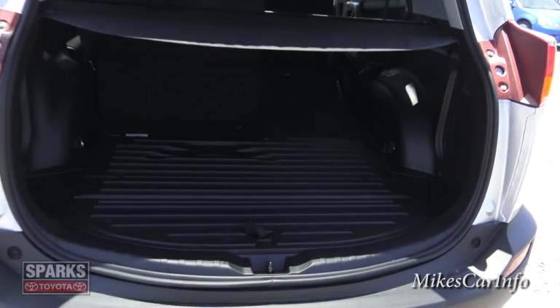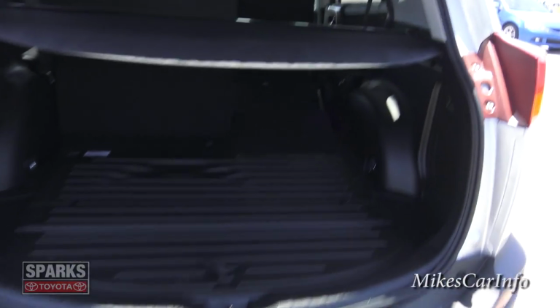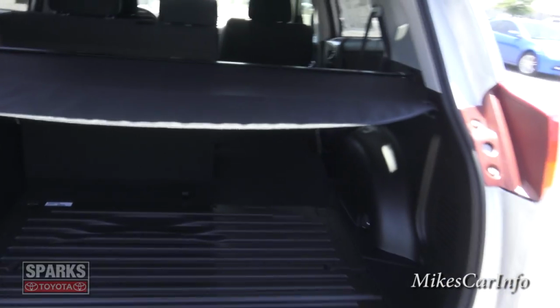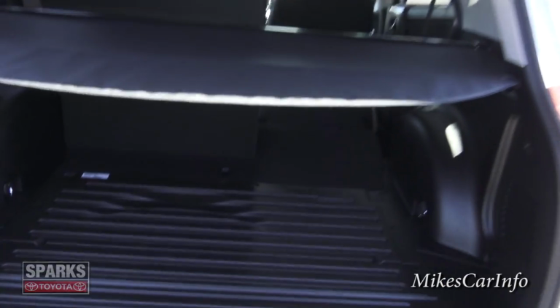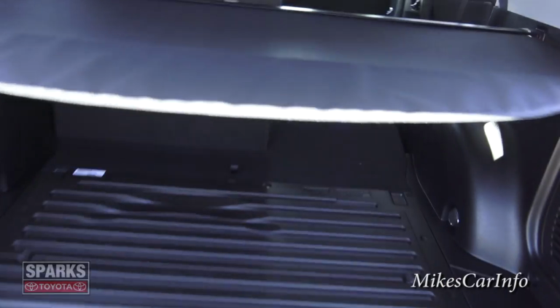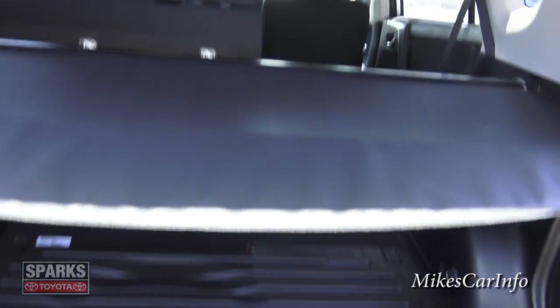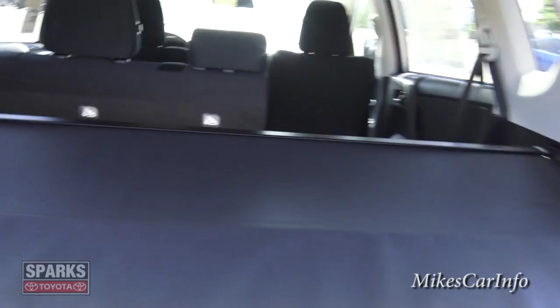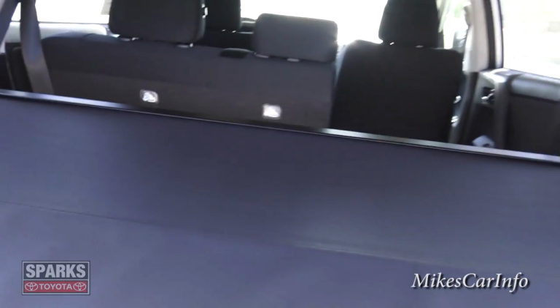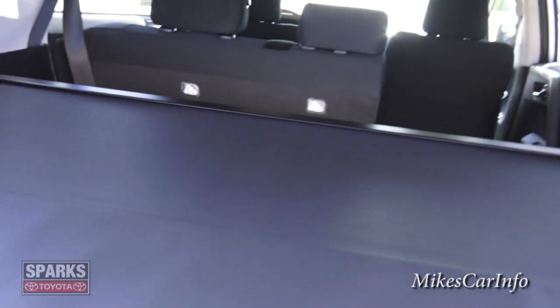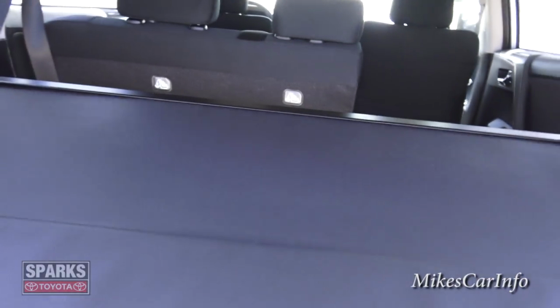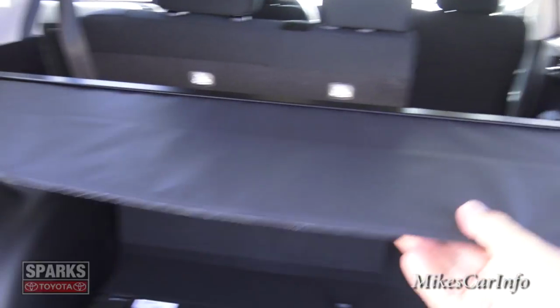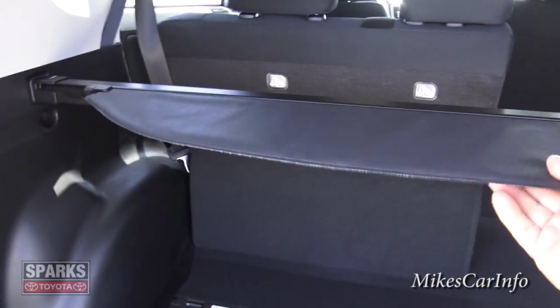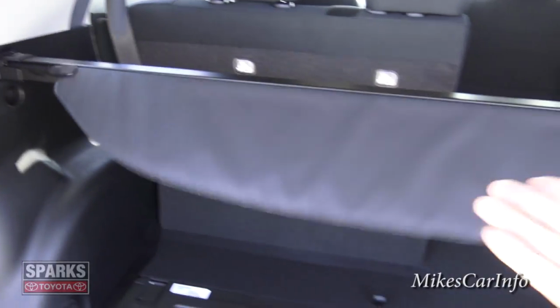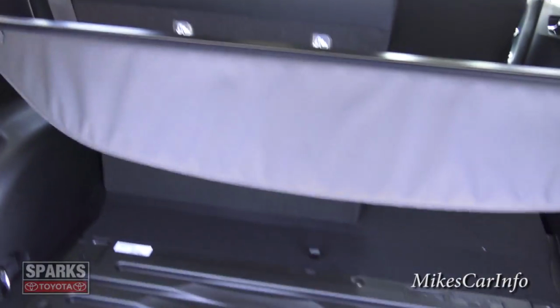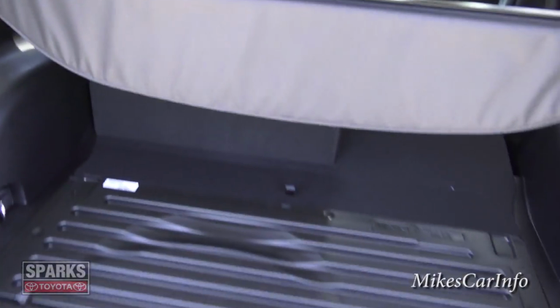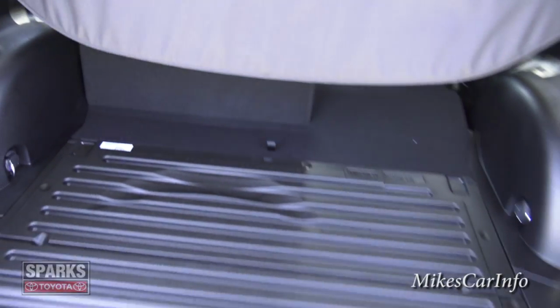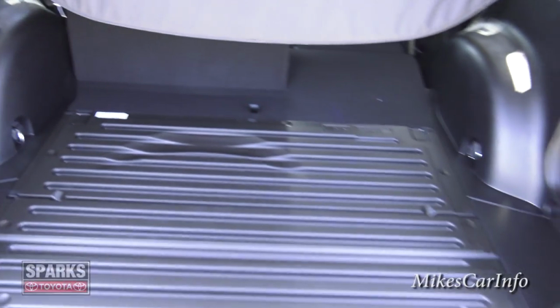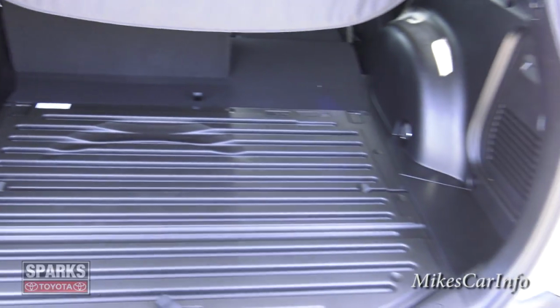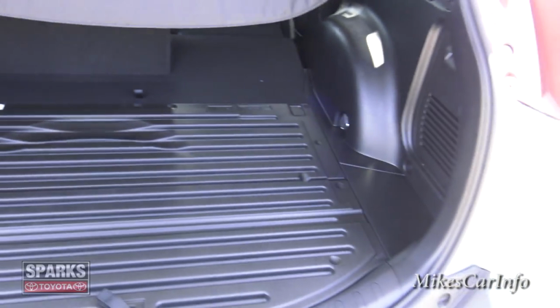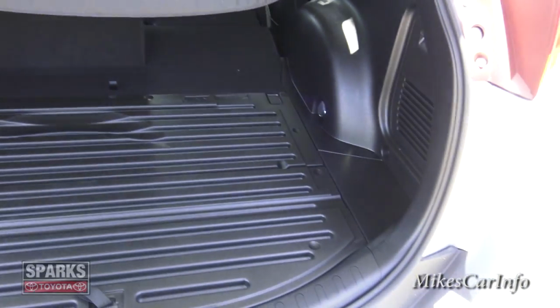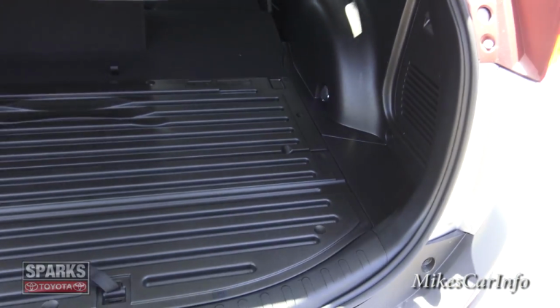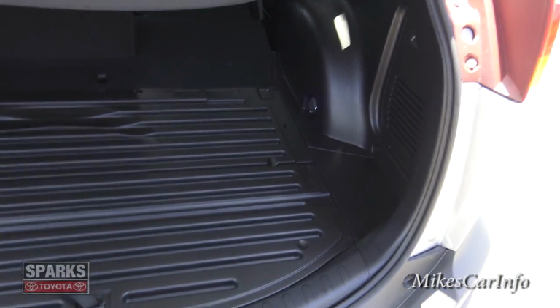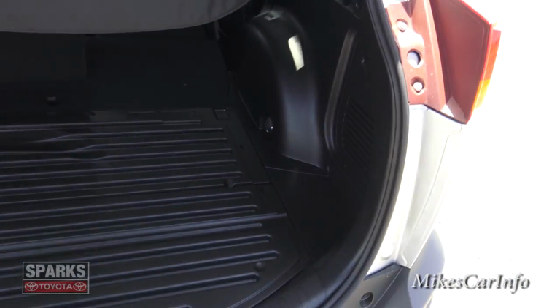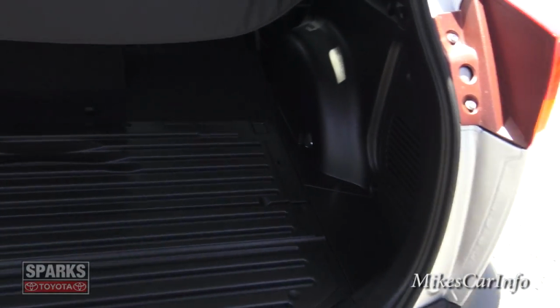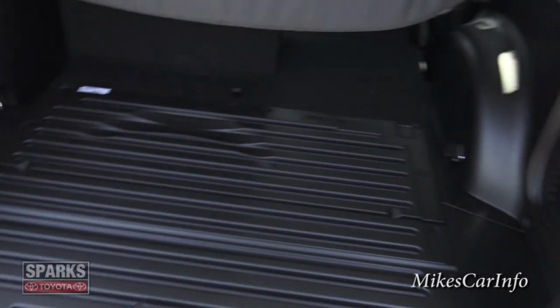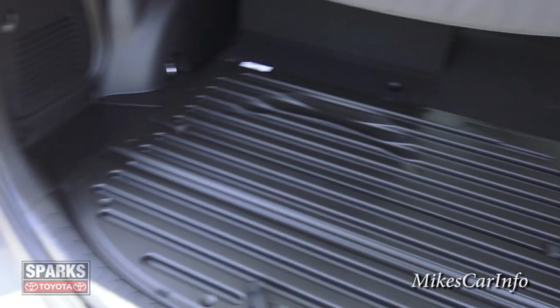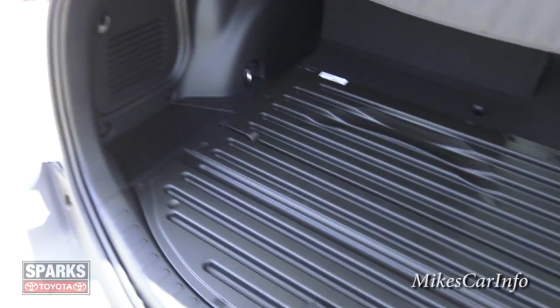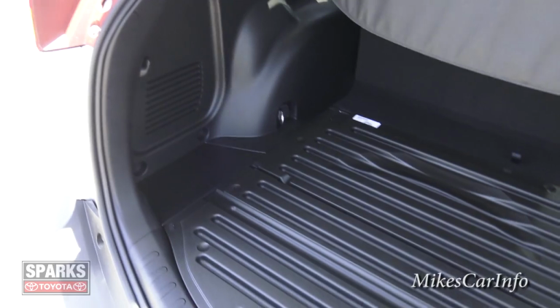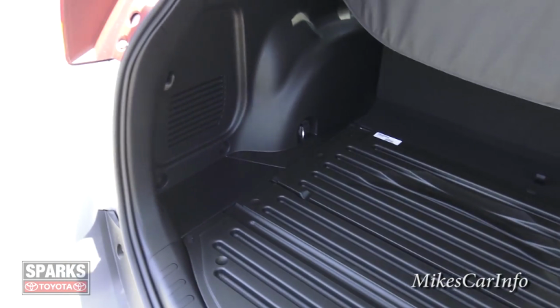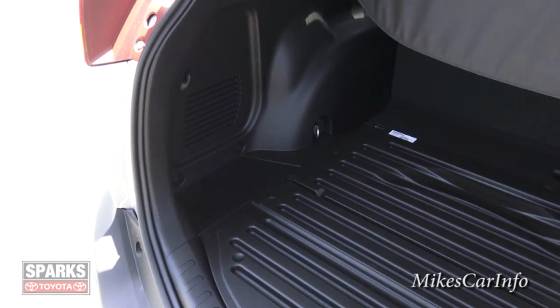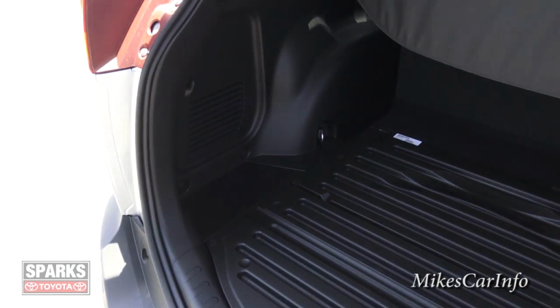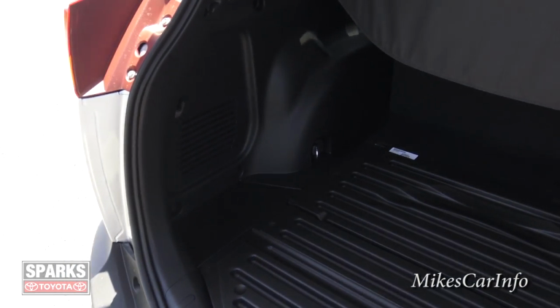You can see the backup camera lens there, which I'll show you when we get inside. Back here, there's a cargo shade, which I'll move out of the way. The shade keeps things out of the sun, out of sight, and just makes things look neater.